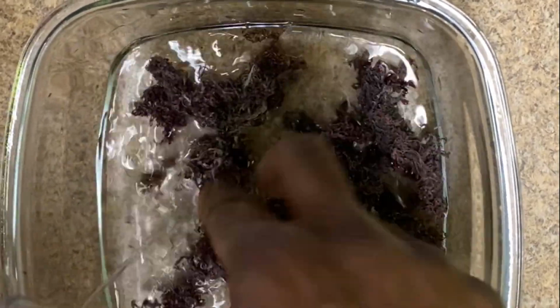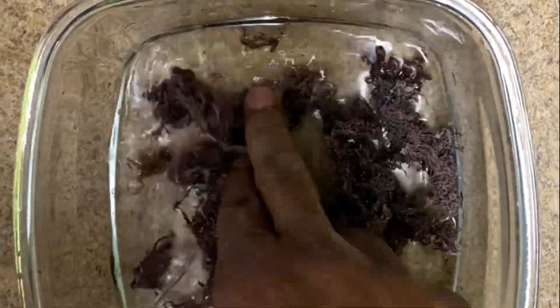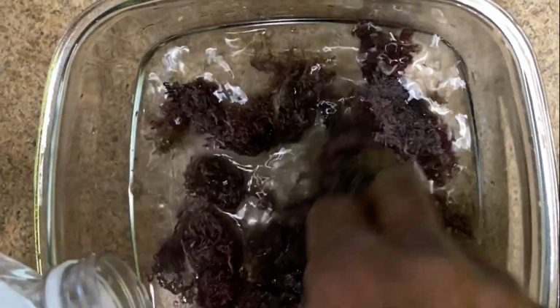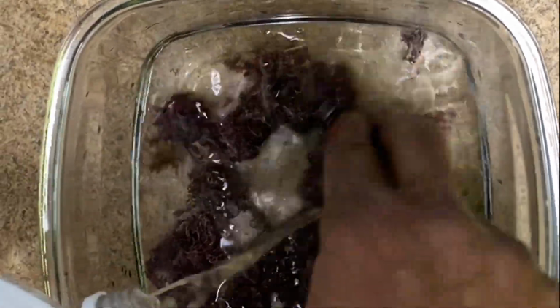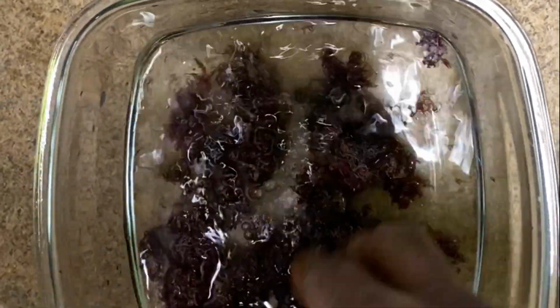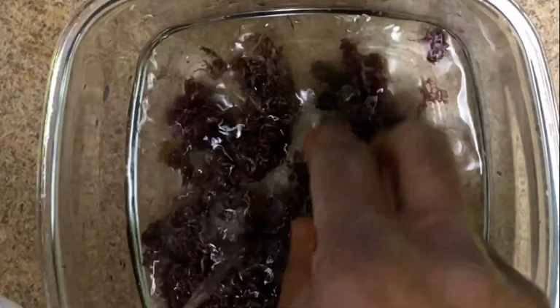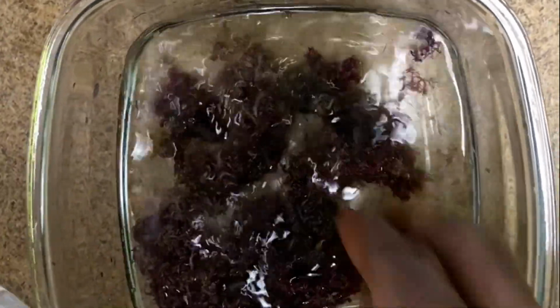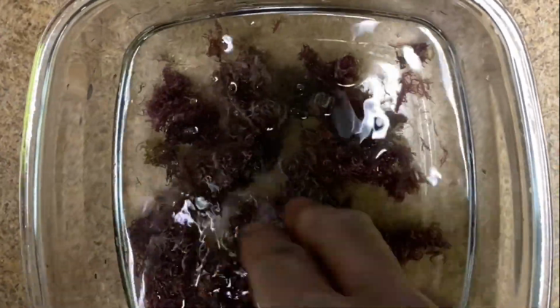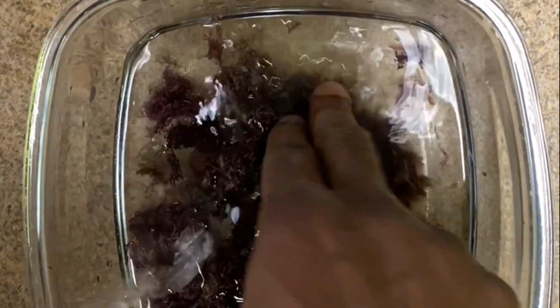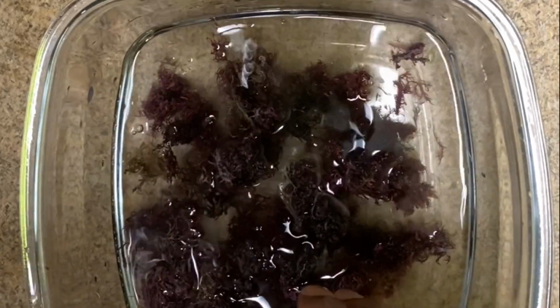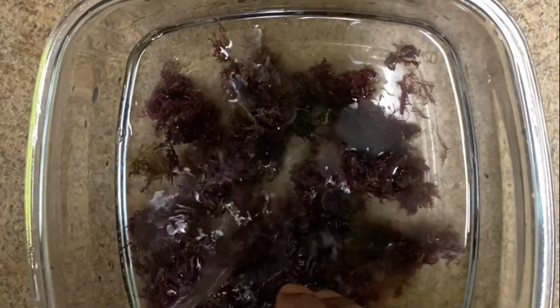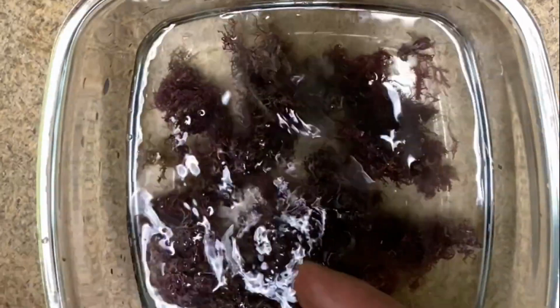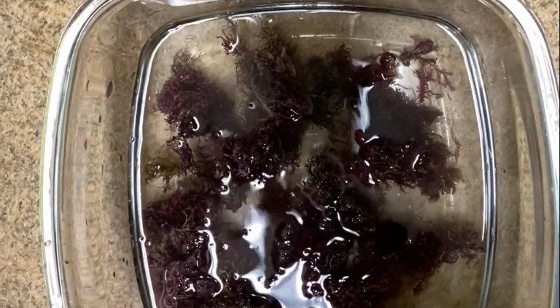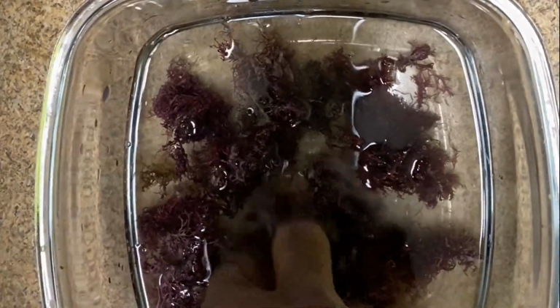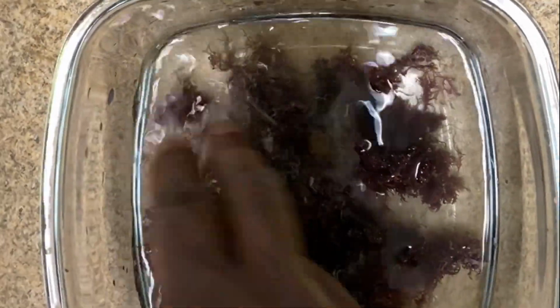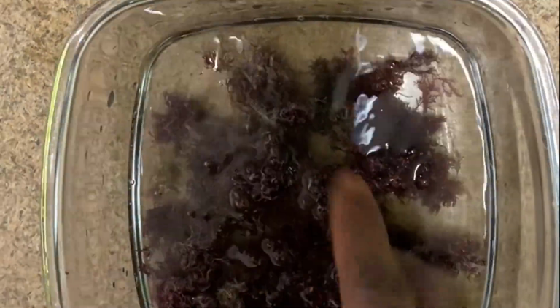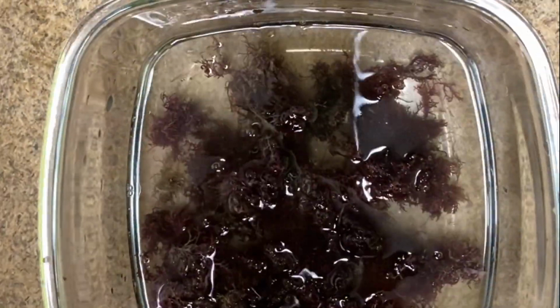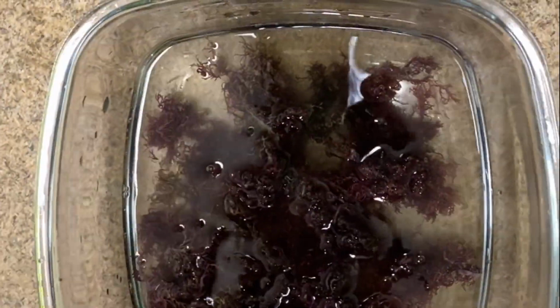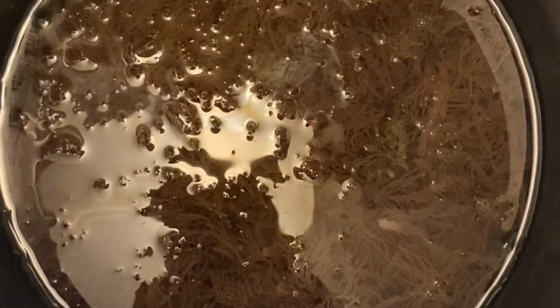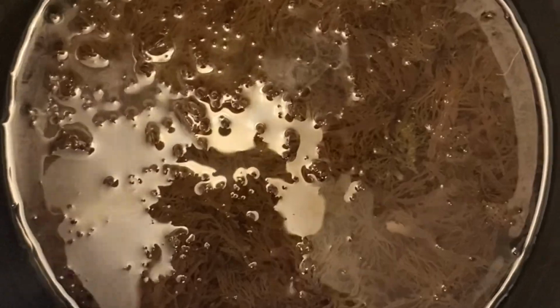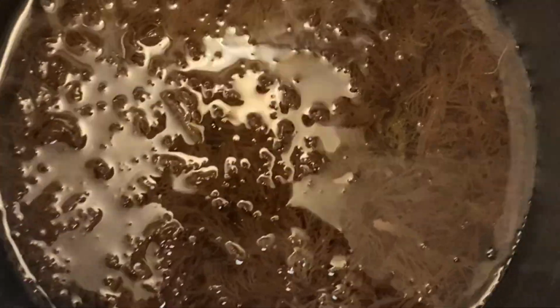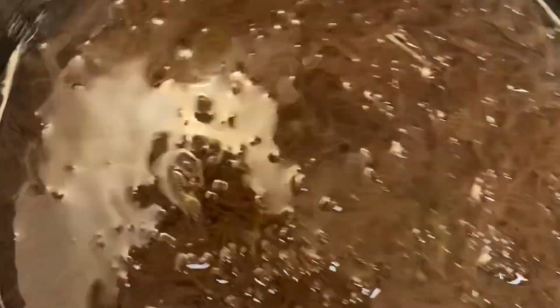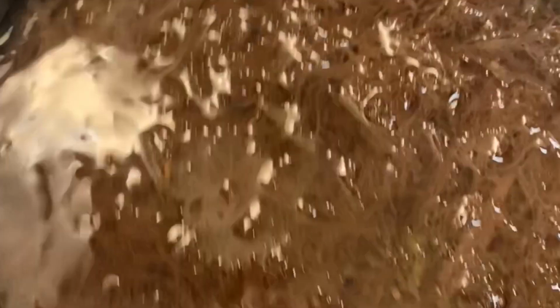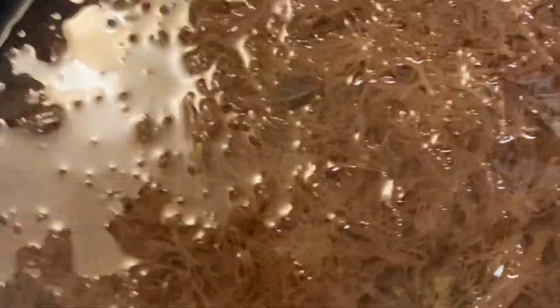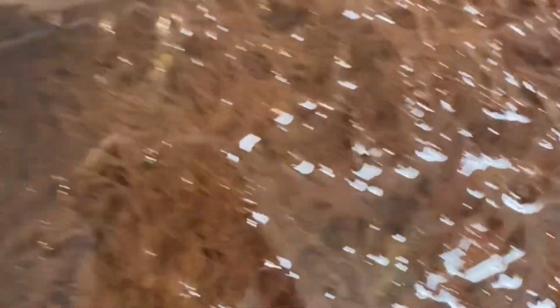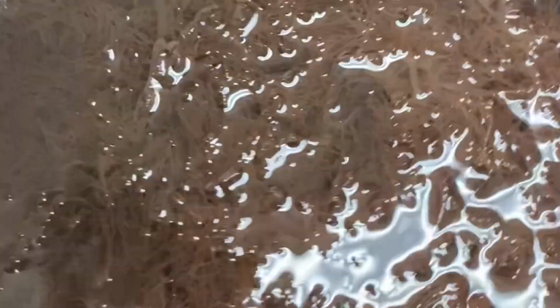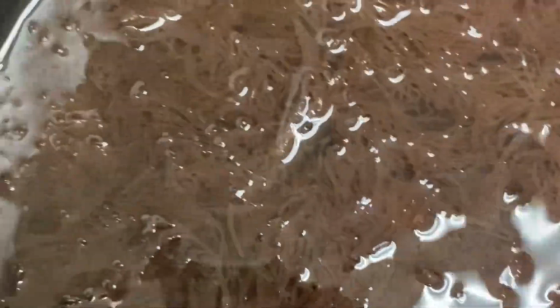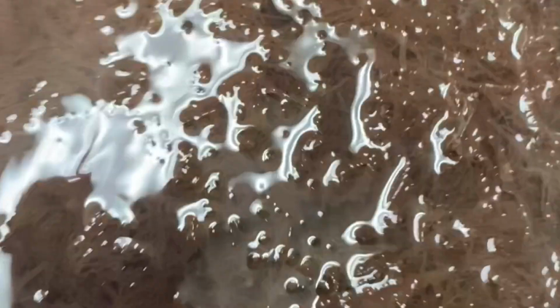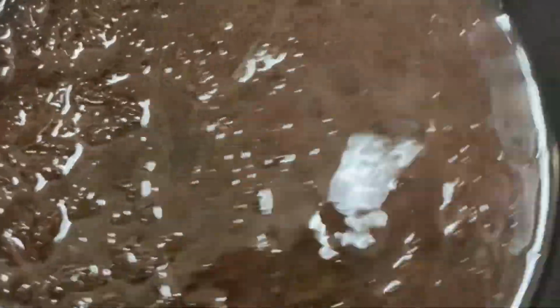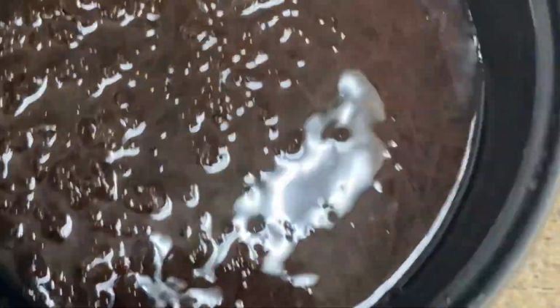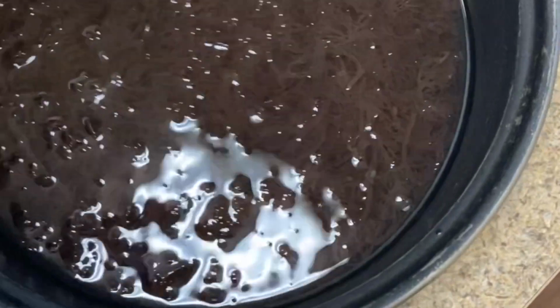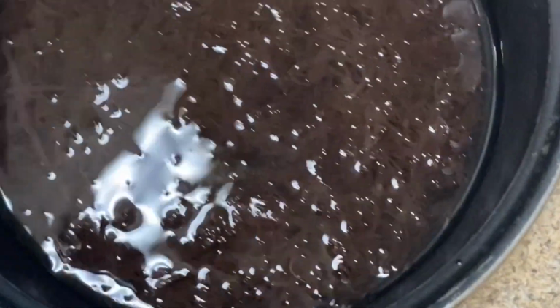I'm going to soak it in some water for 12 hours, and then after that I'm going to set it aside and prep the Moringa plant.